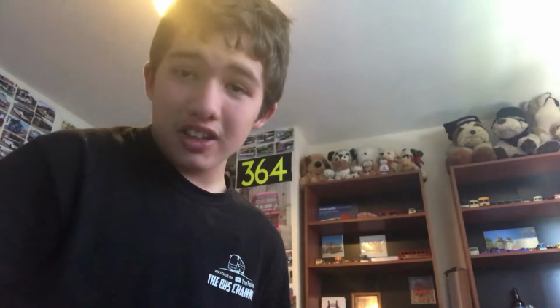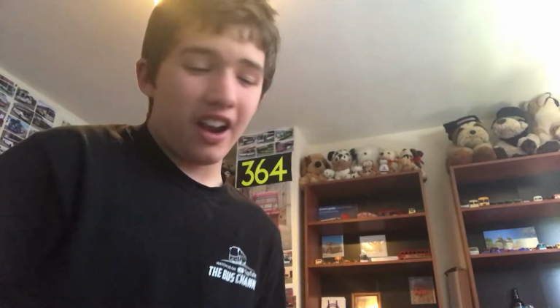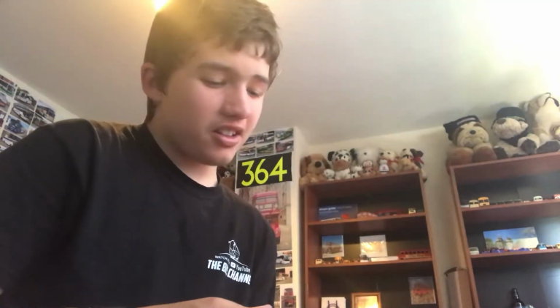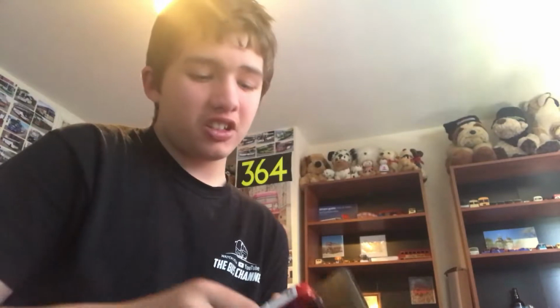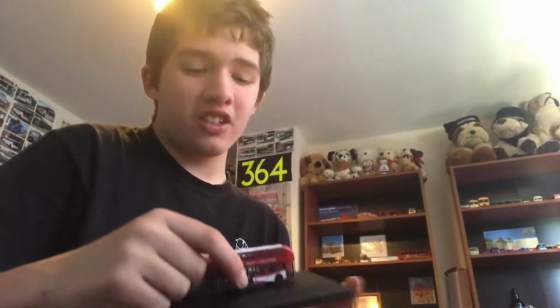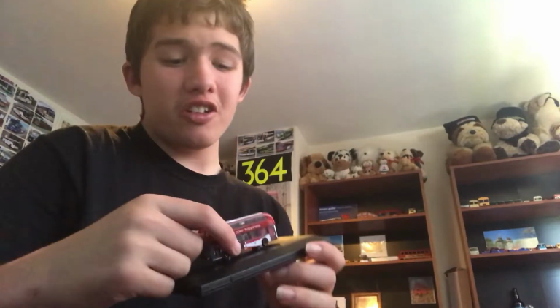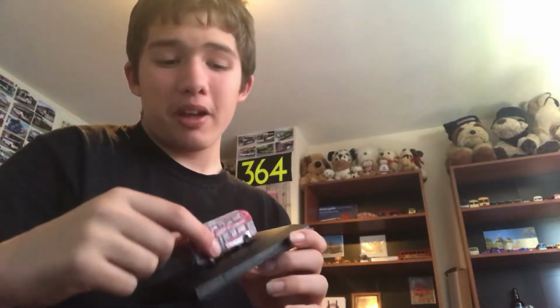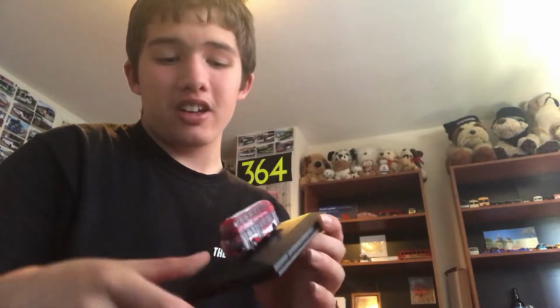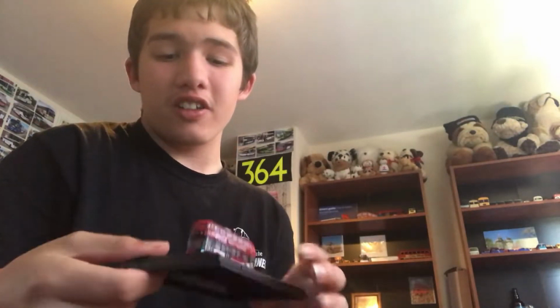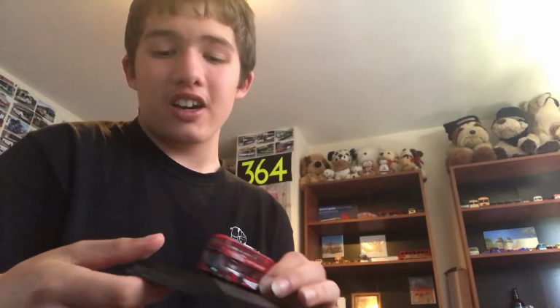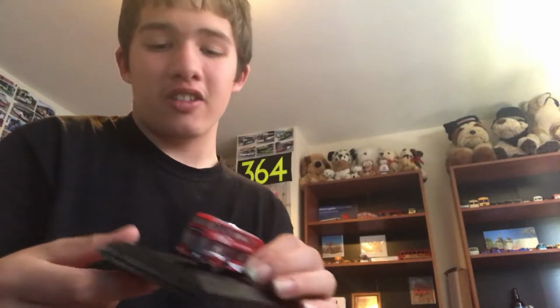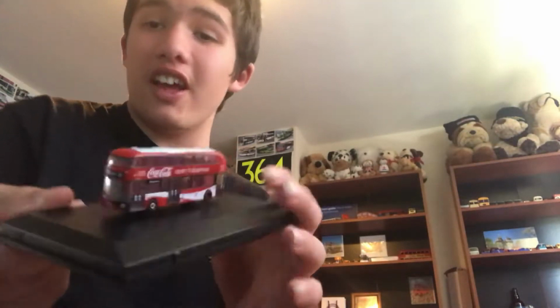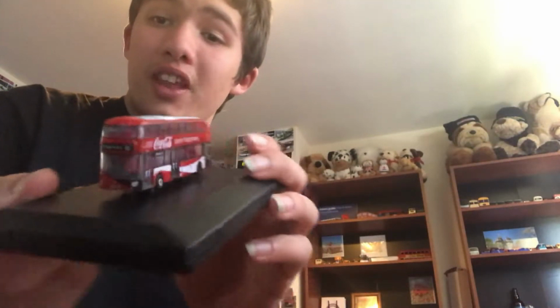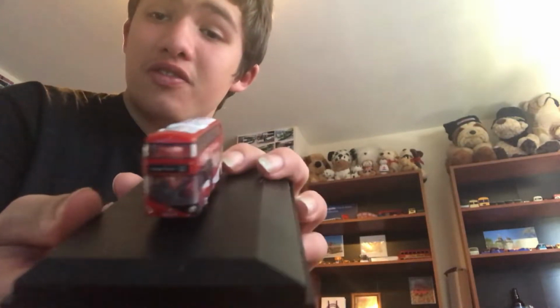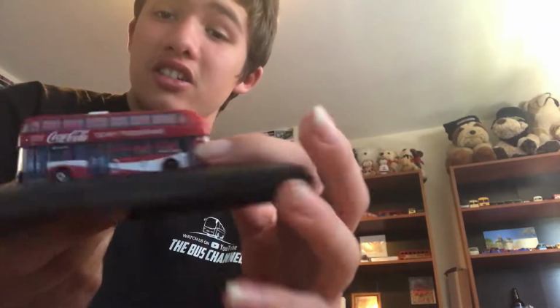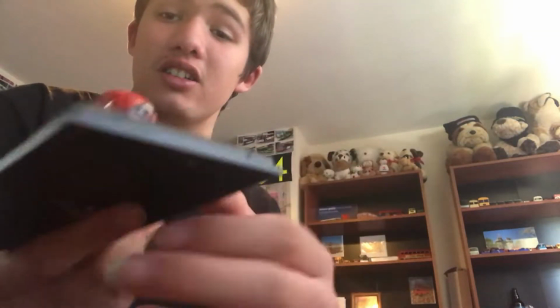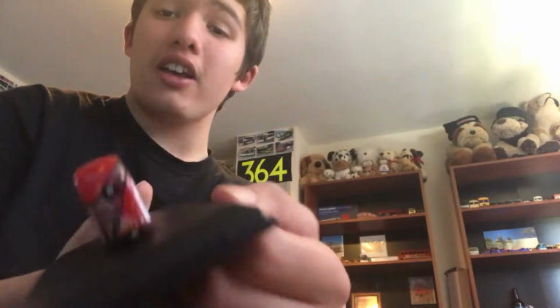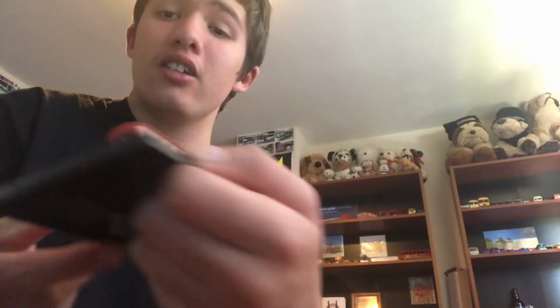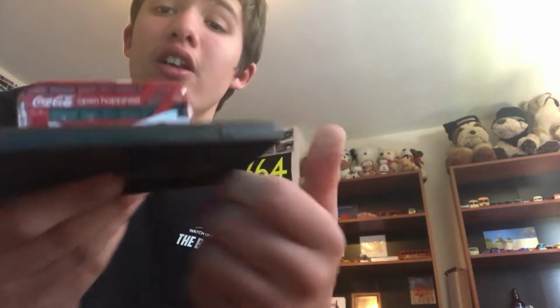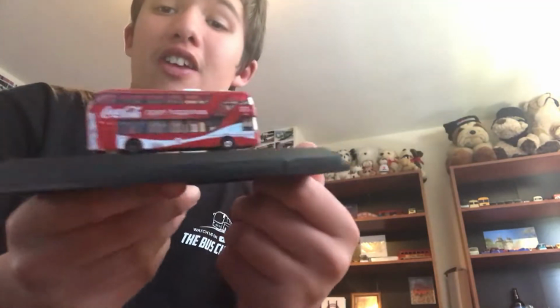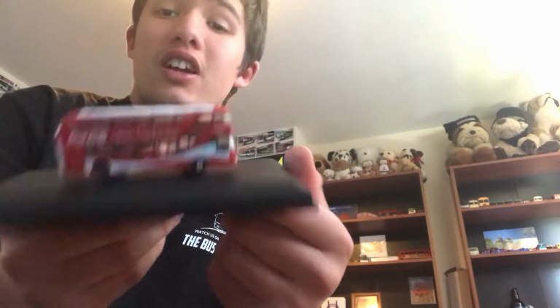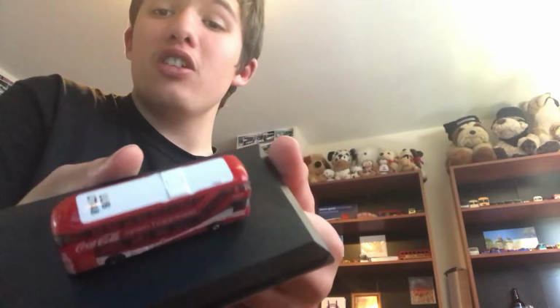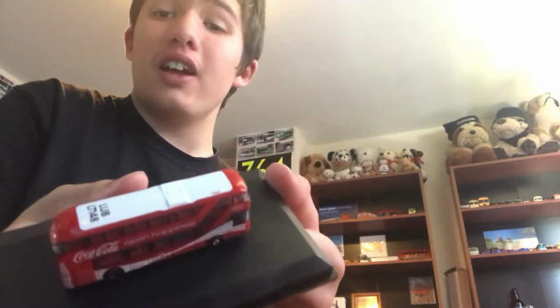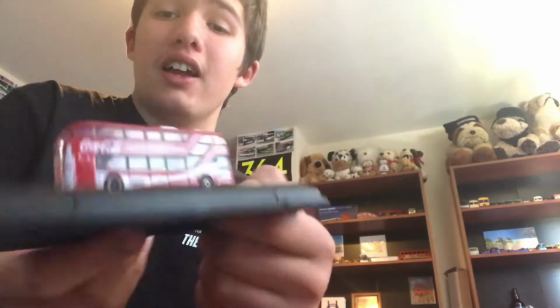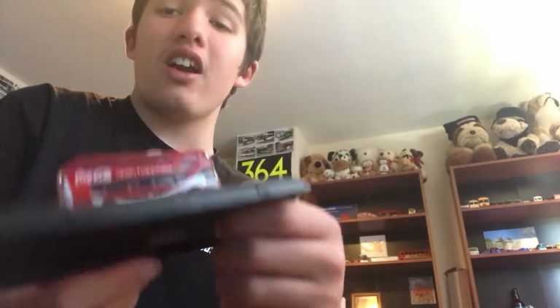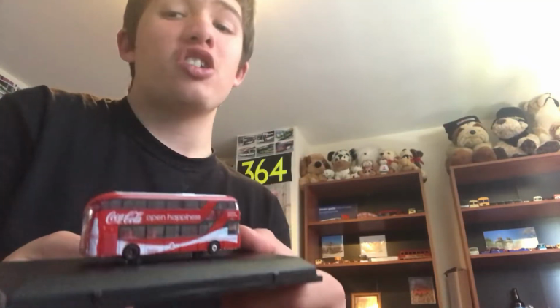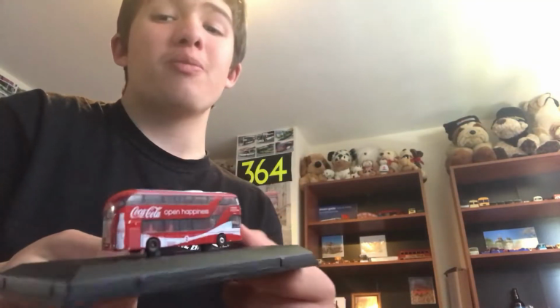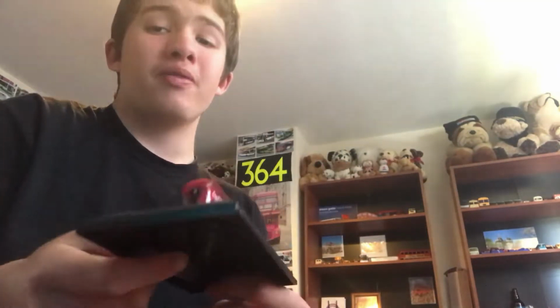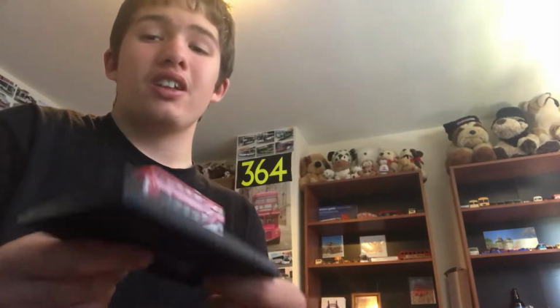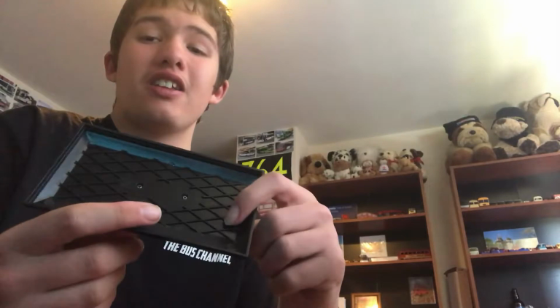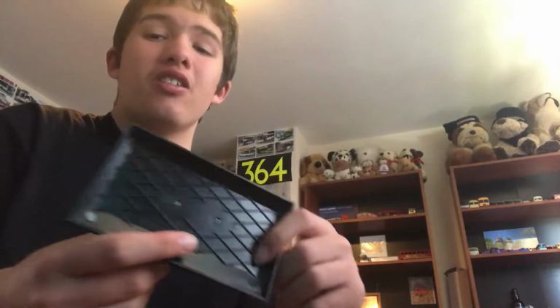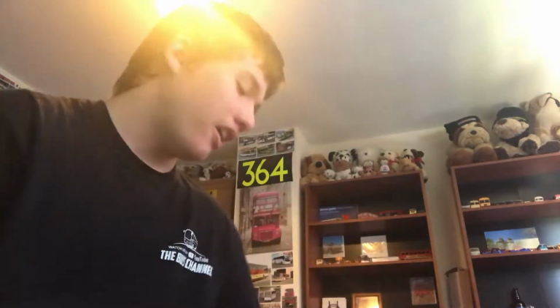Scratch that guys — I'll just have to show you on the base because I can't find the correct knife. So yeah, here's the front, the side, the back, the other side, the roof. And I can't really show you the bottom because it's on the base.